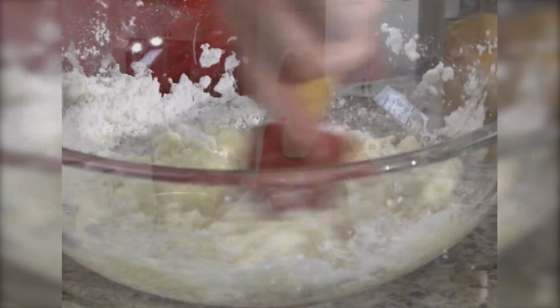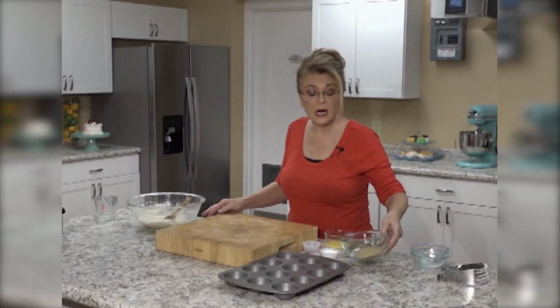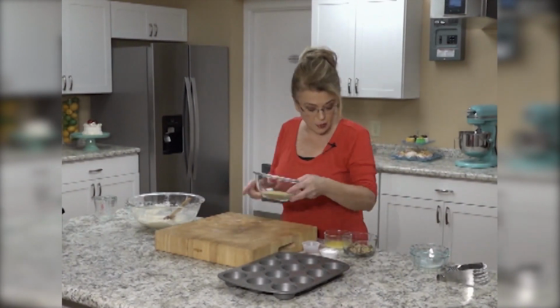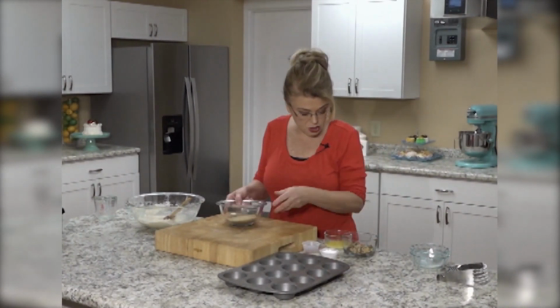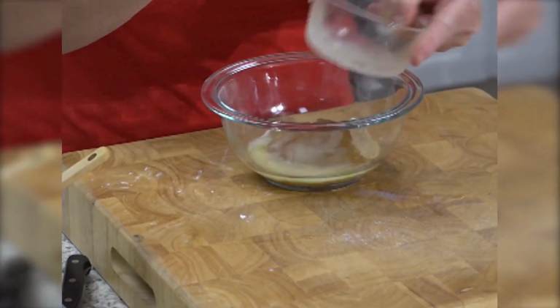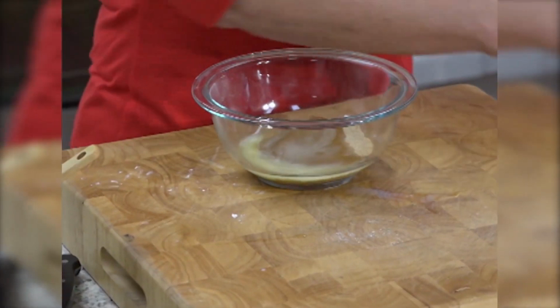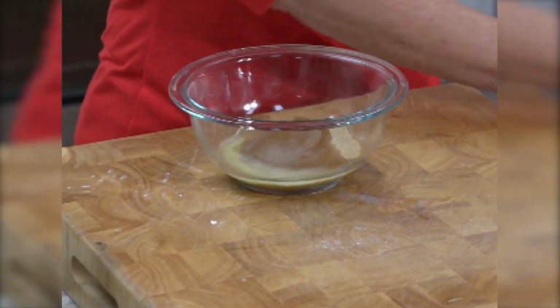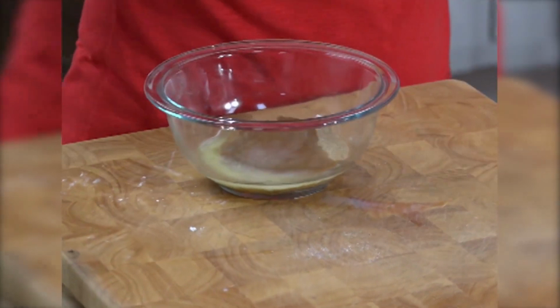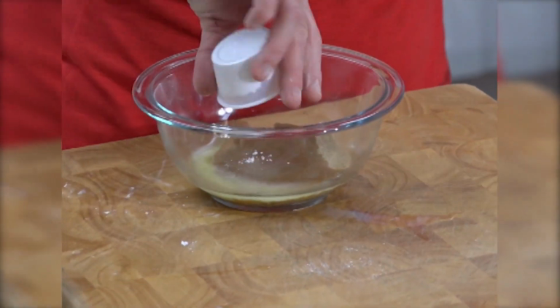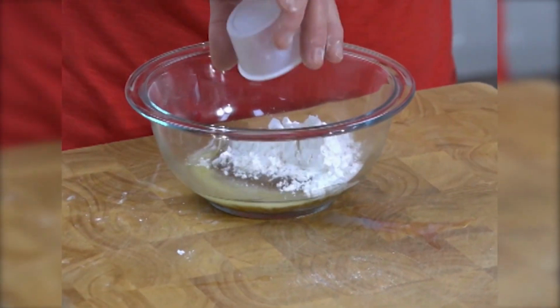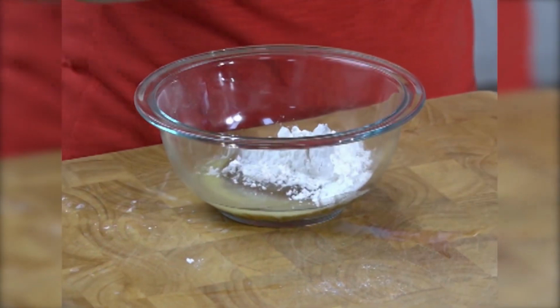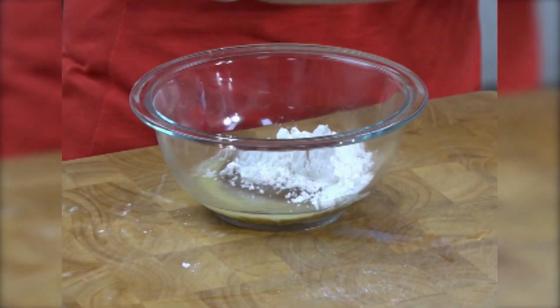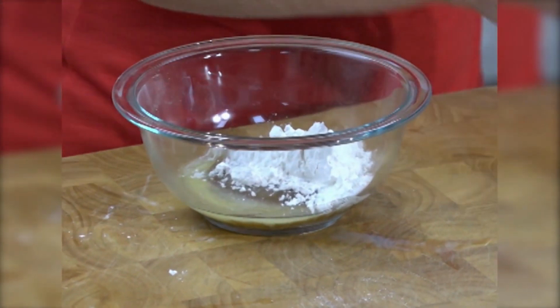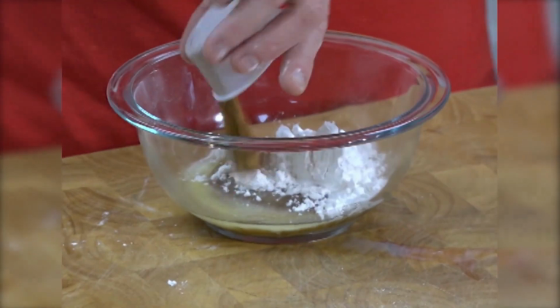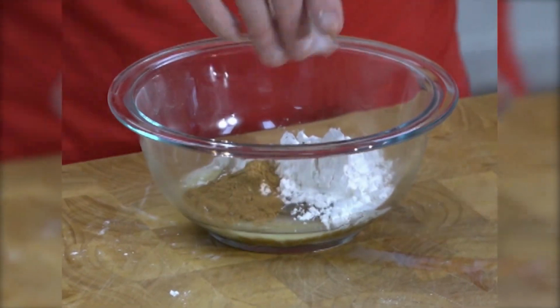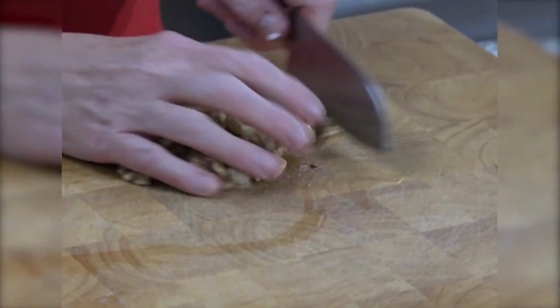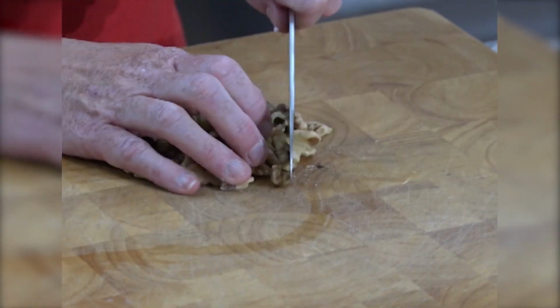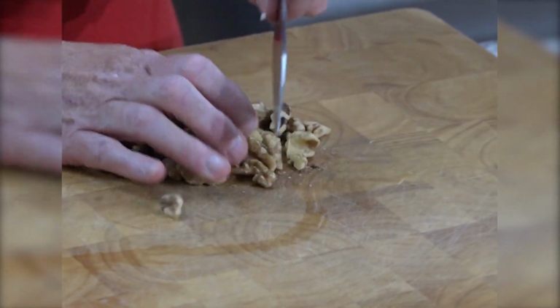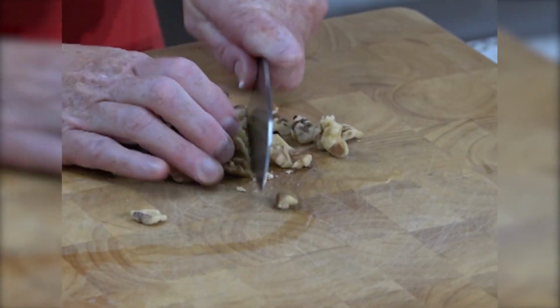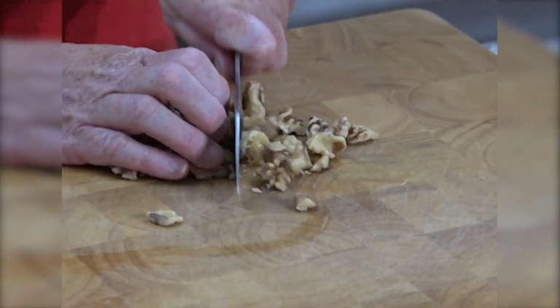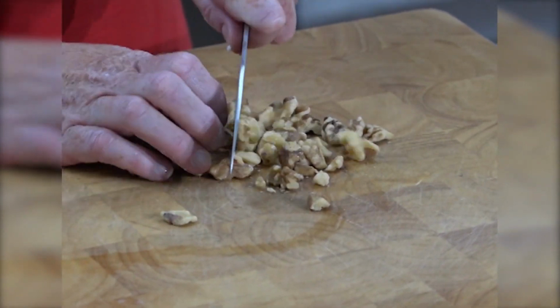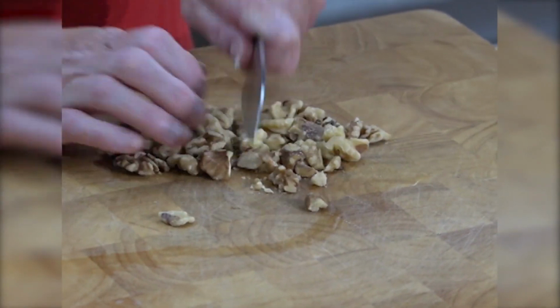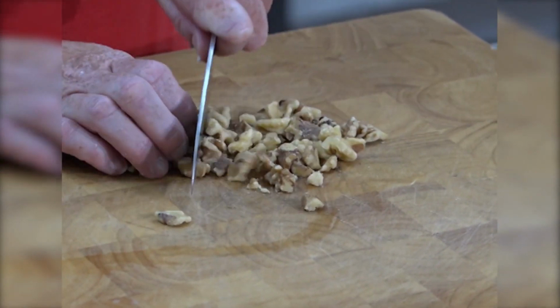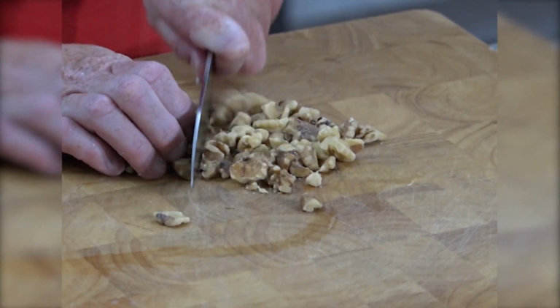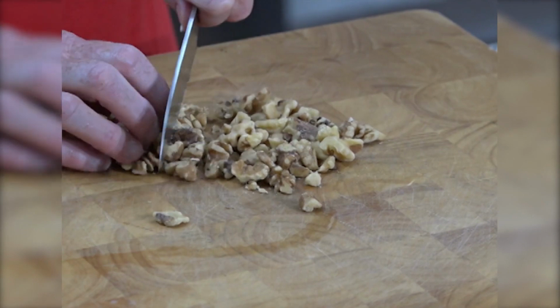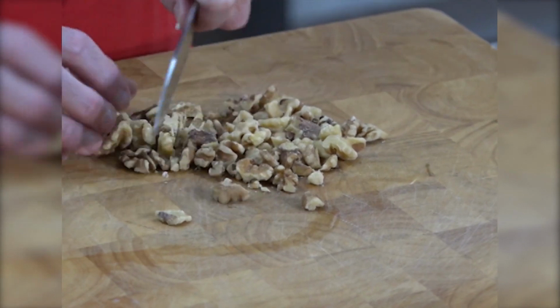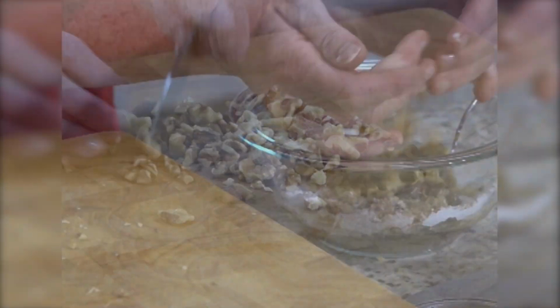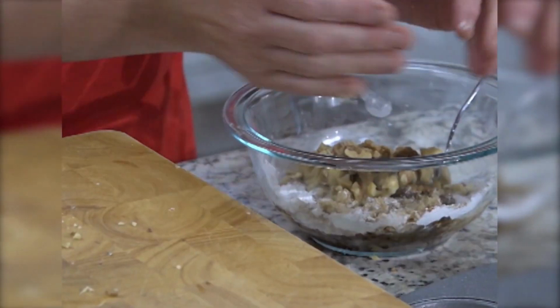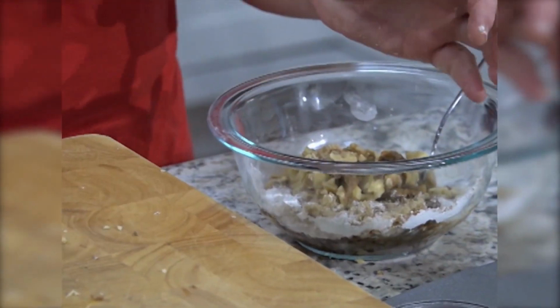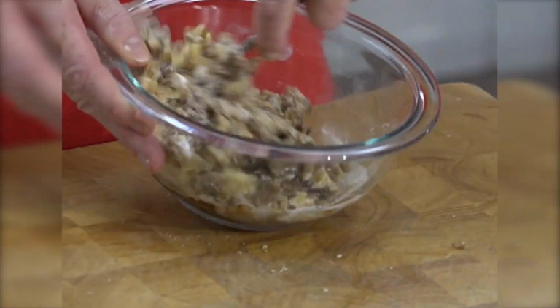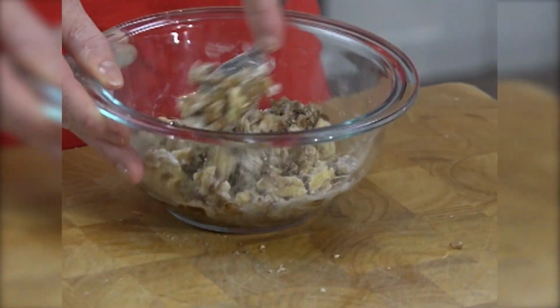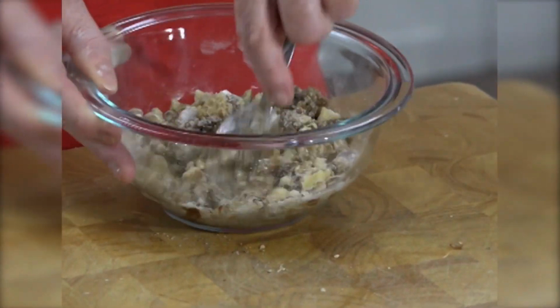I've got some brown sugar, some melted butter, a little bit of flour, a little bit of cinnamon, and some walnuts that I need to chop. We'll add the nuts and stir all of those together for the streusel topping.